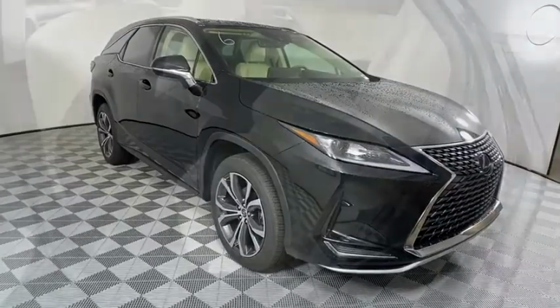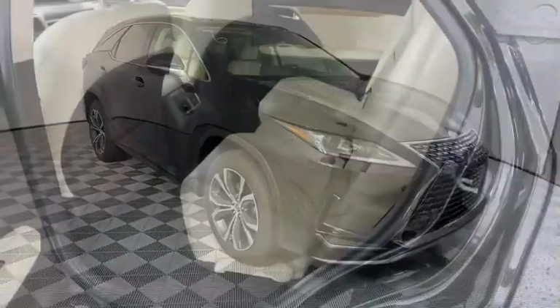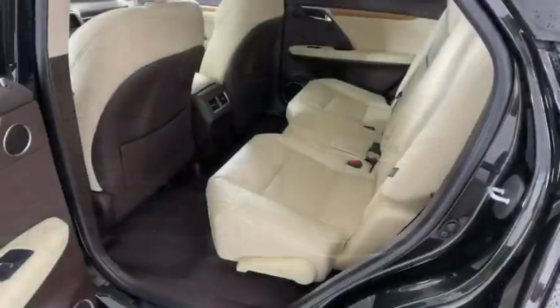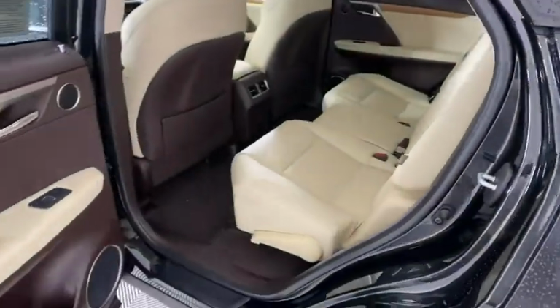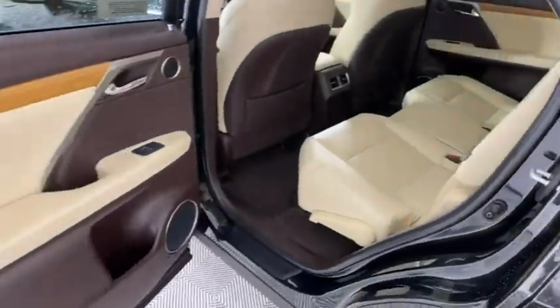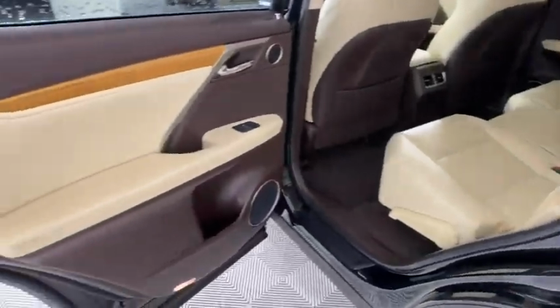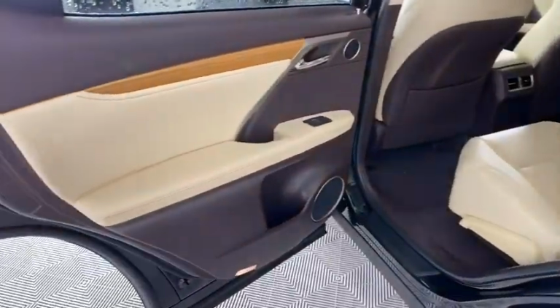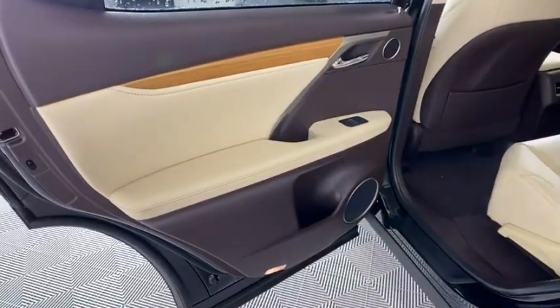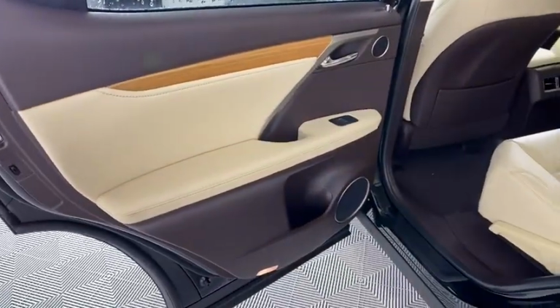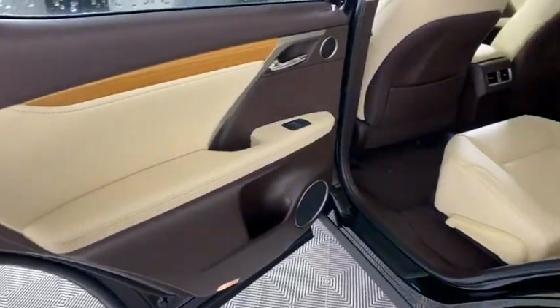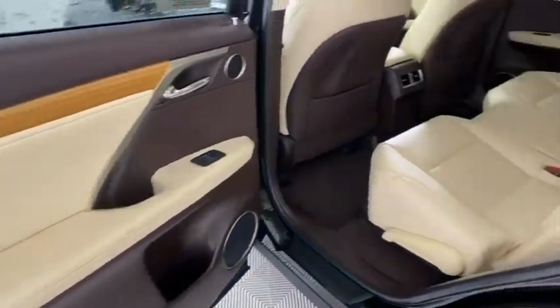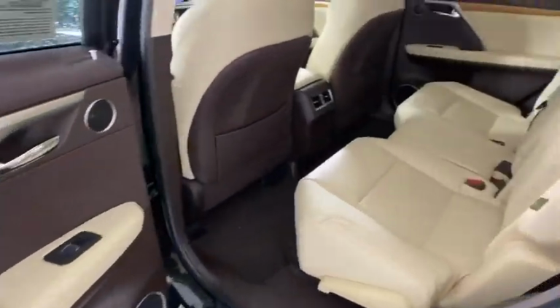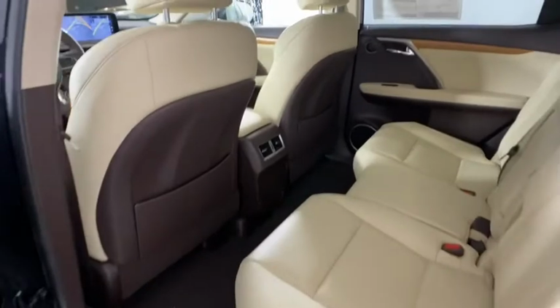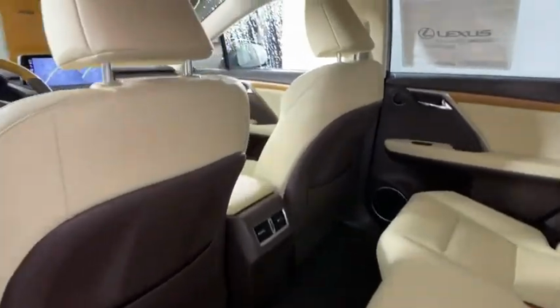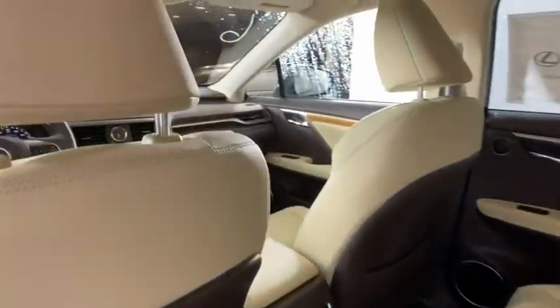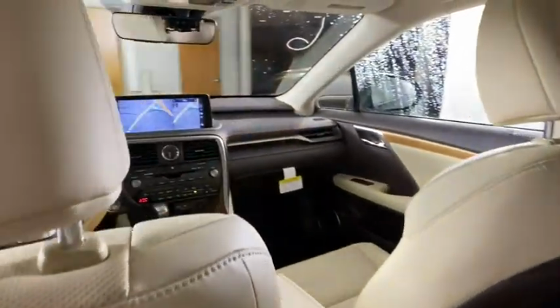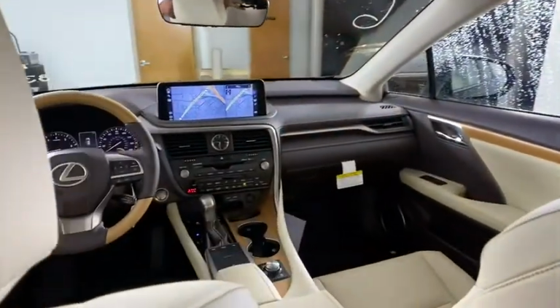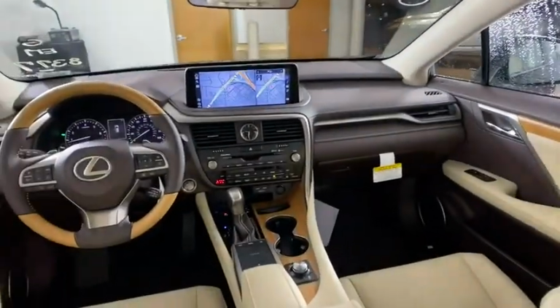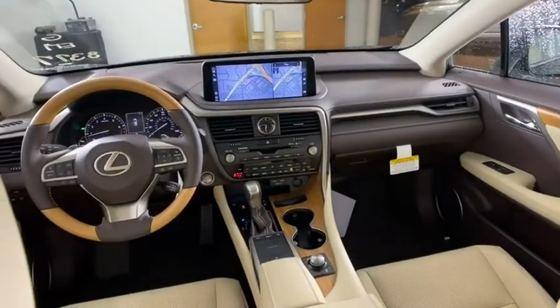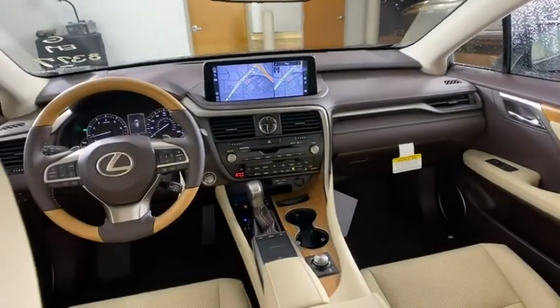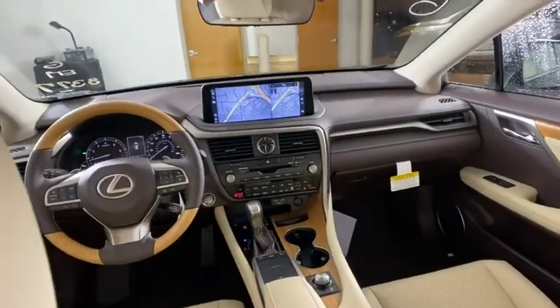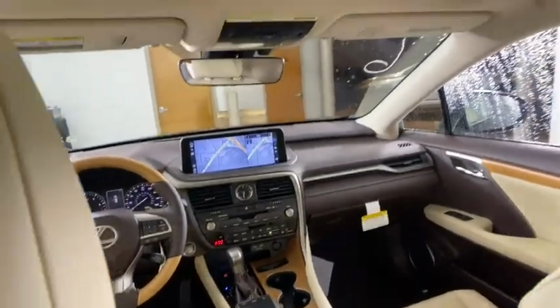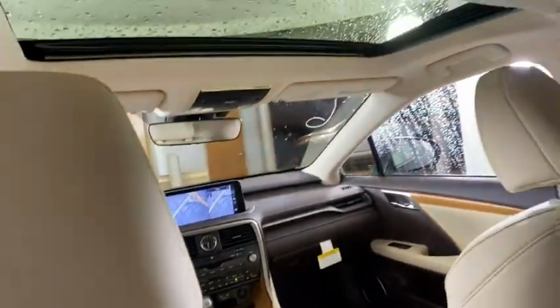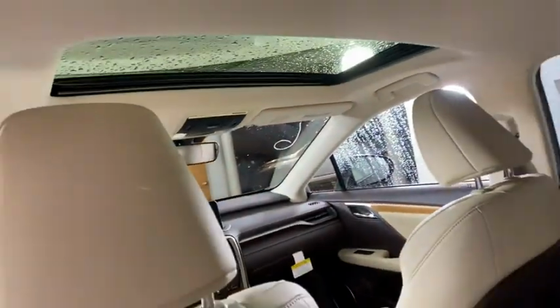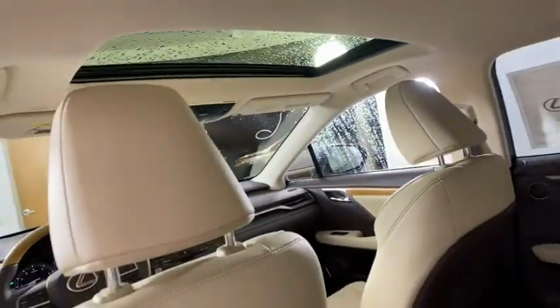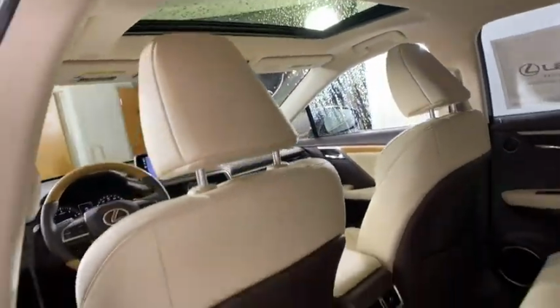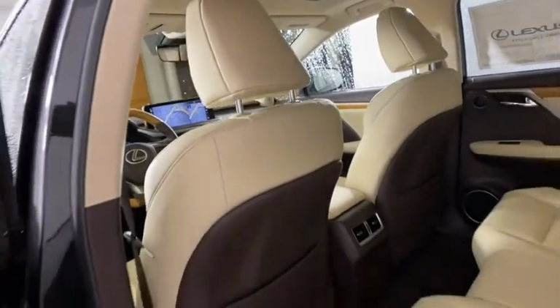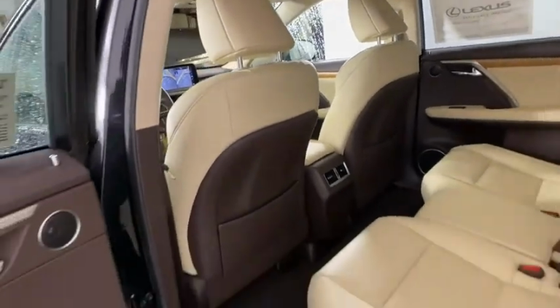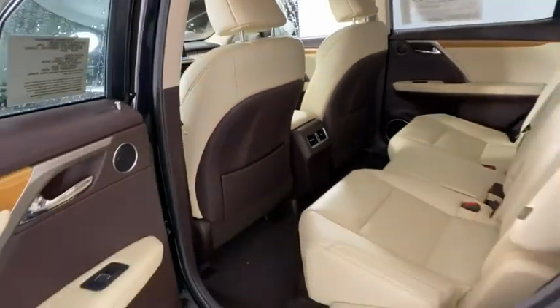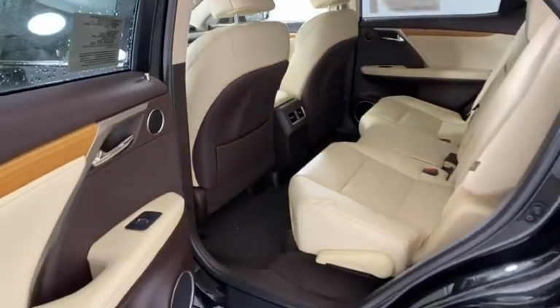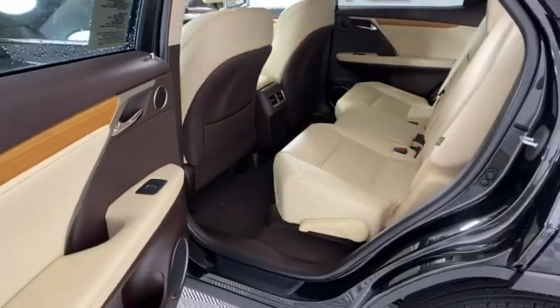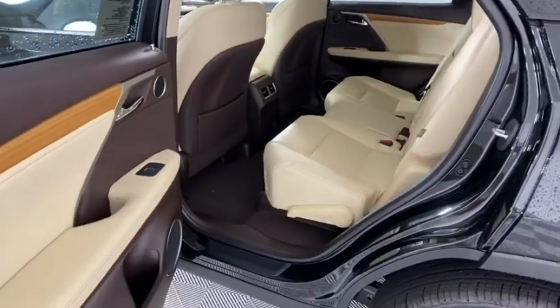Lane departure warning, Bluetooth, leather wrapped steering wheel, adjustable steering wheel, power steering, aluminum wheels, hard drive media storage, keyless start, cruise control, auto dimming rear view mirror.